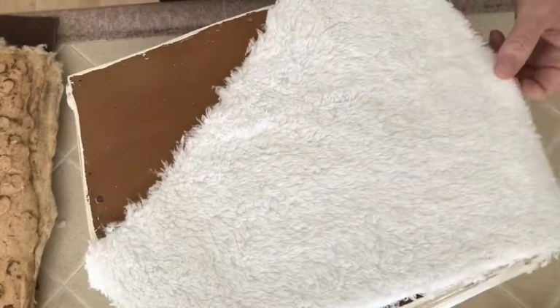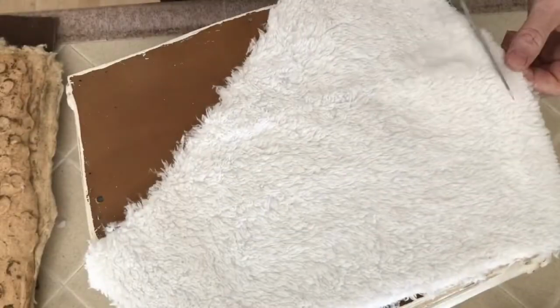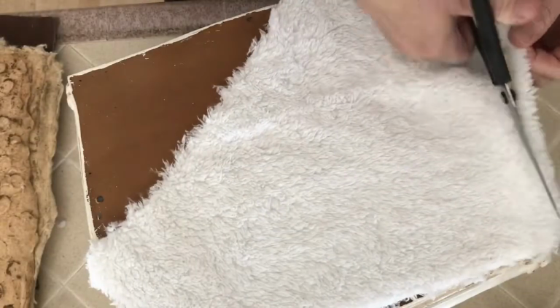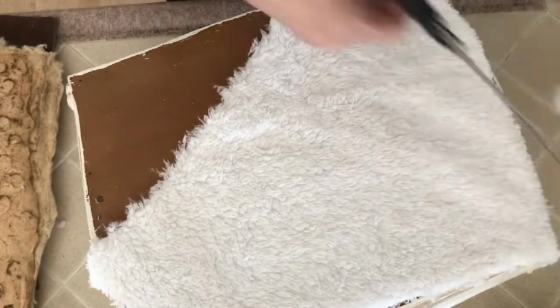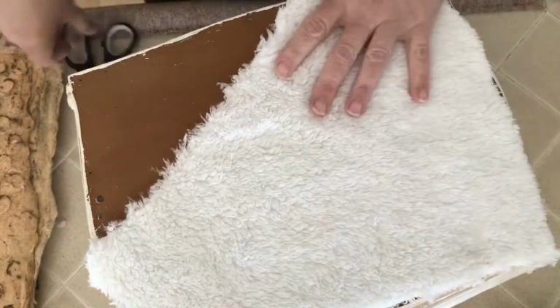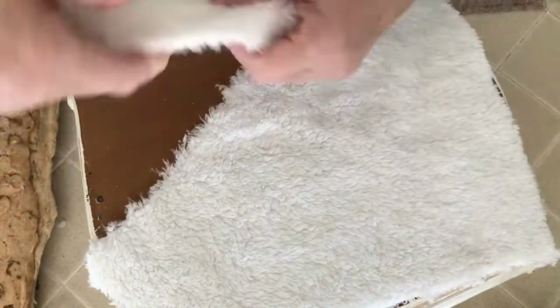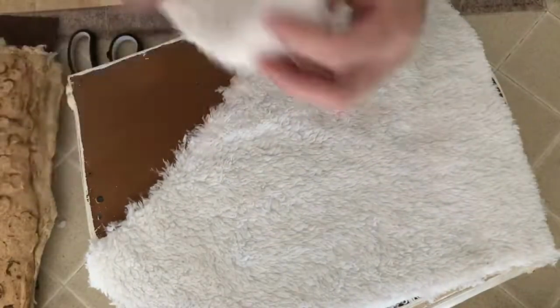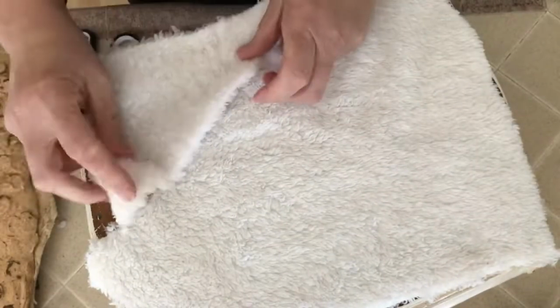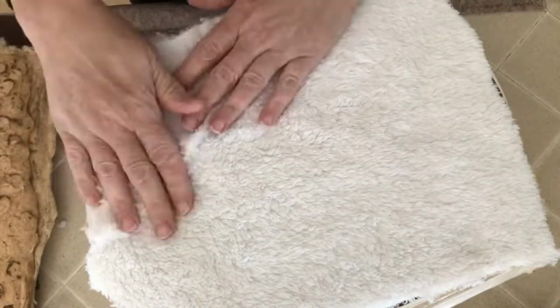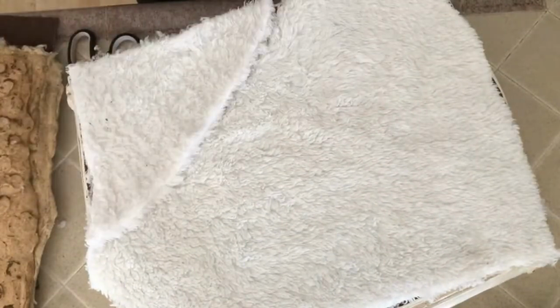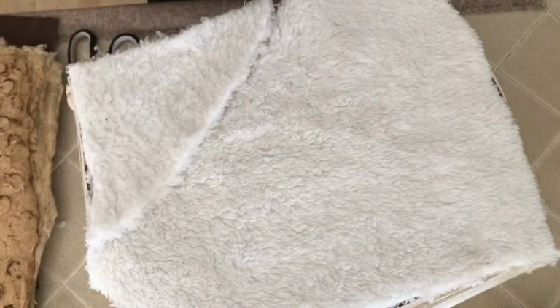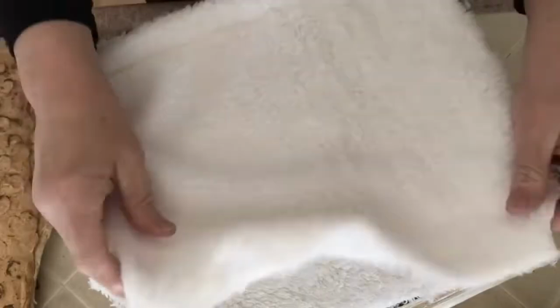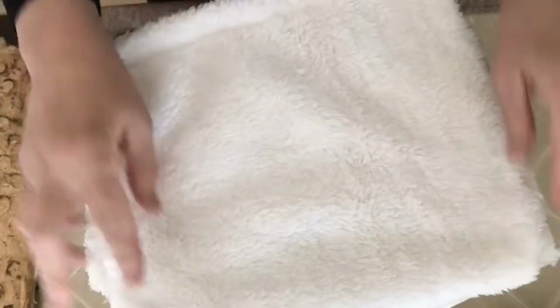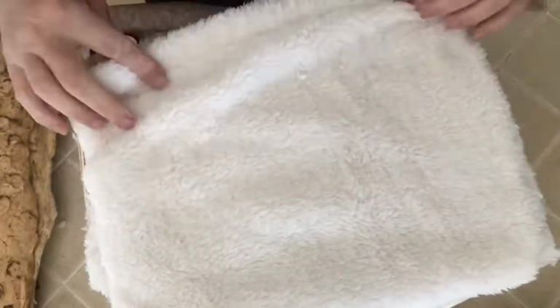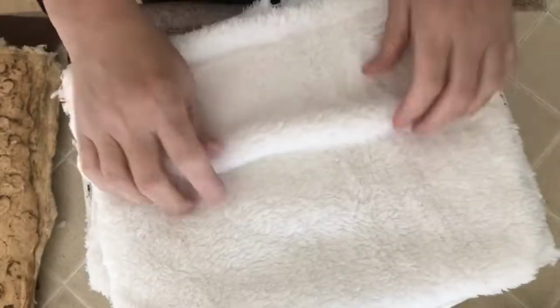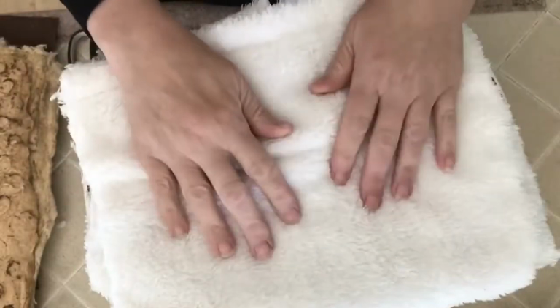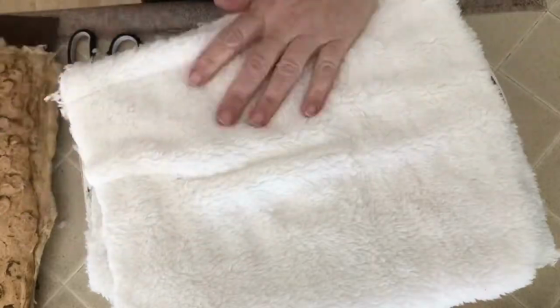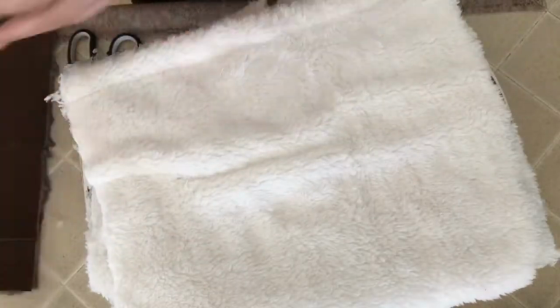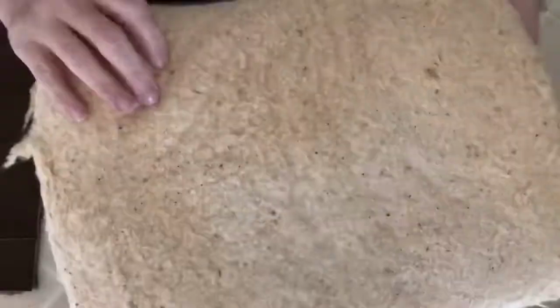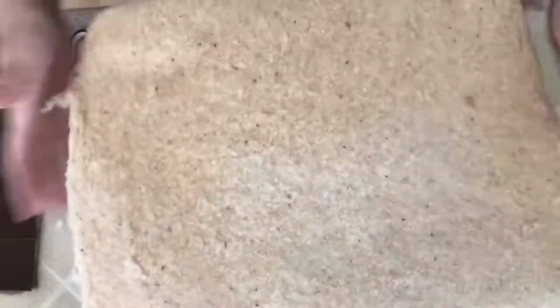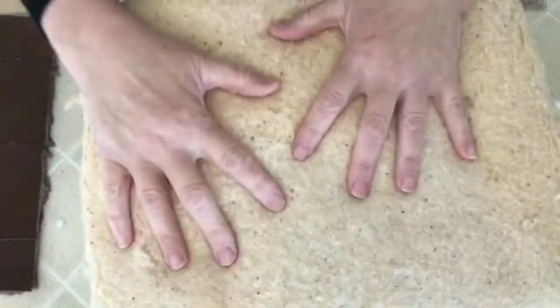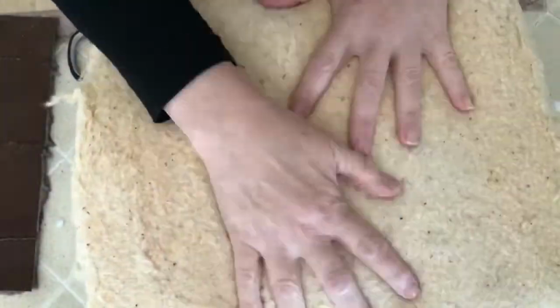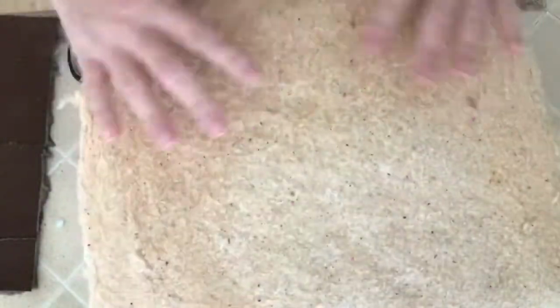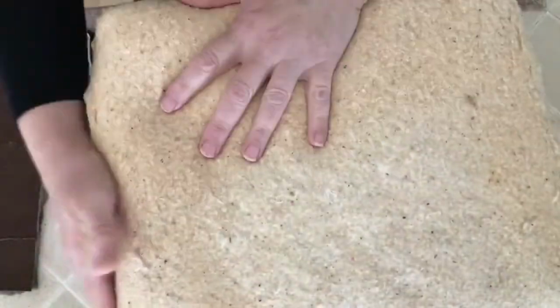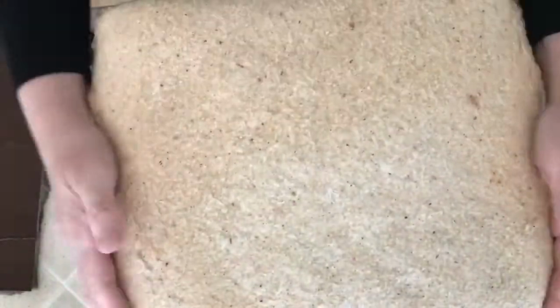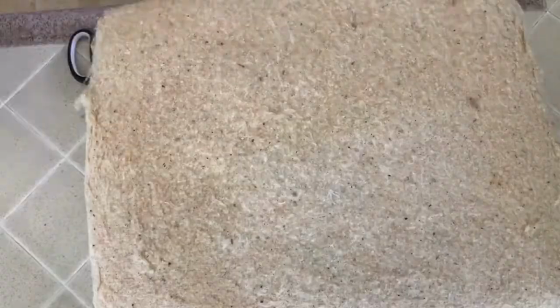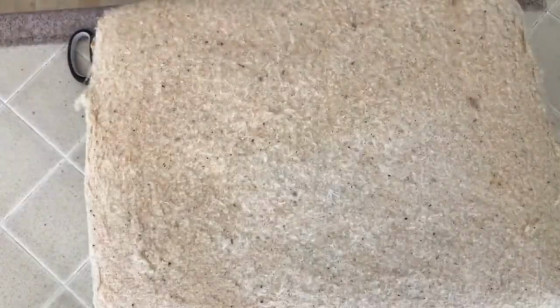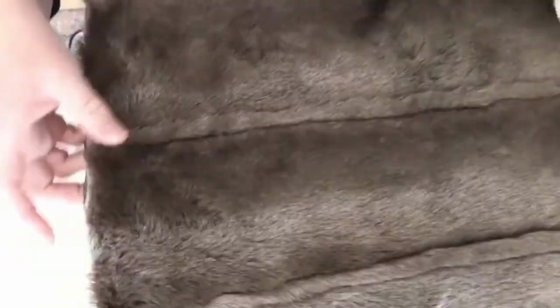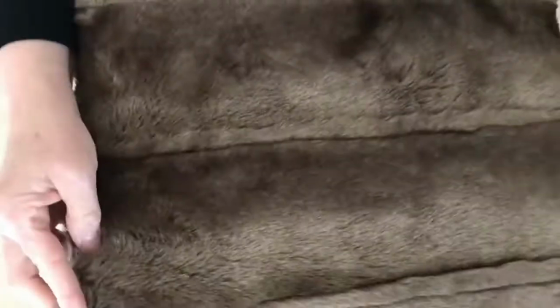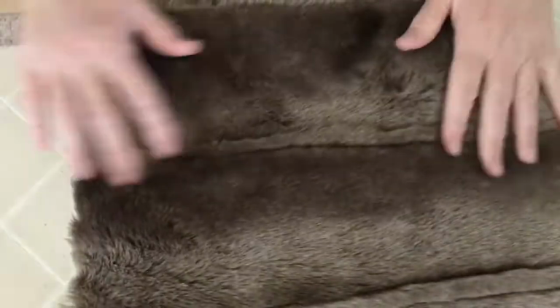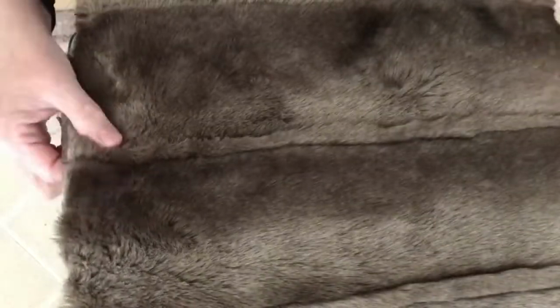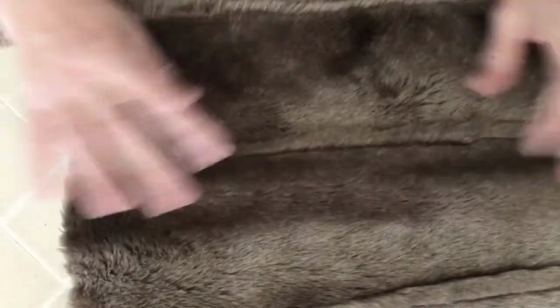I did reuse the old padding that I had taken off where it was still good, and I added some leftover fleece that I had to beef up the areas where the padding had disintegrated.